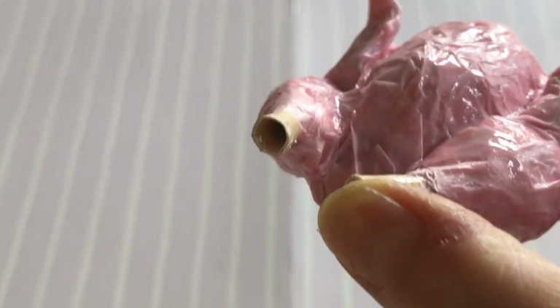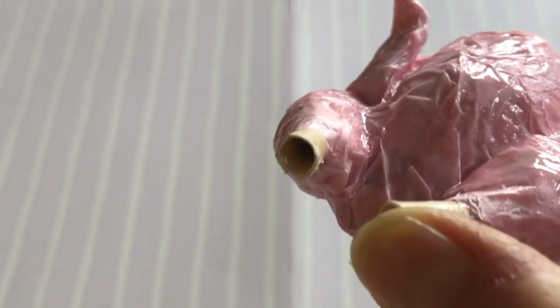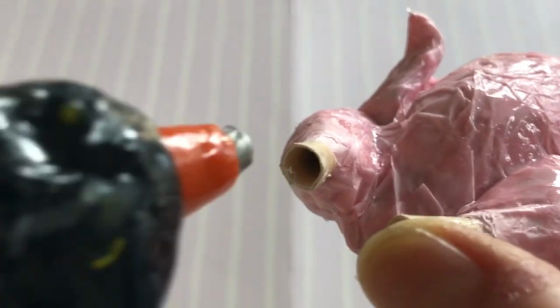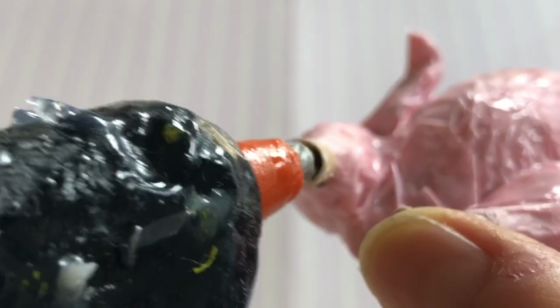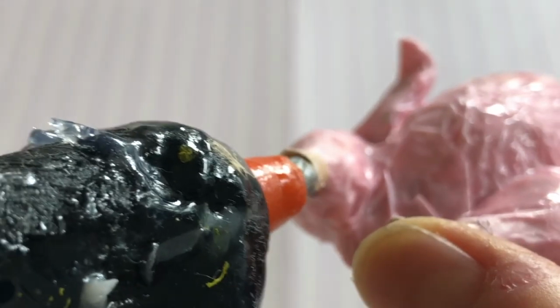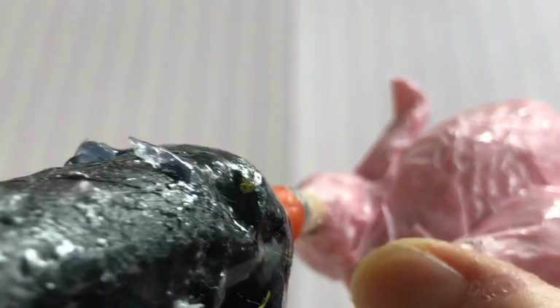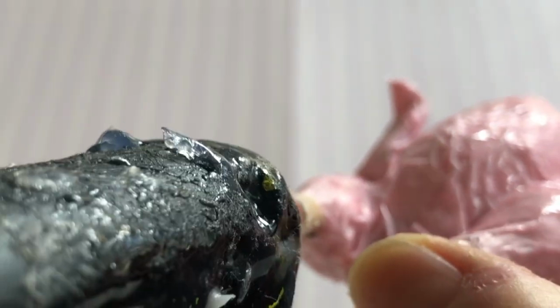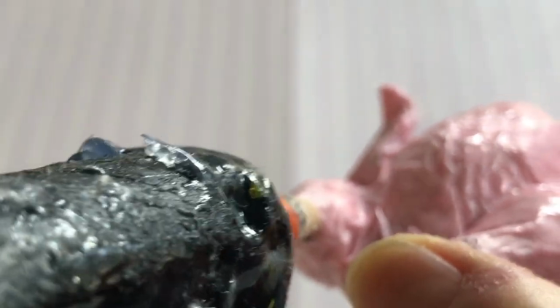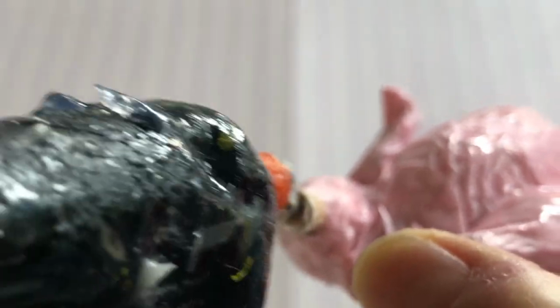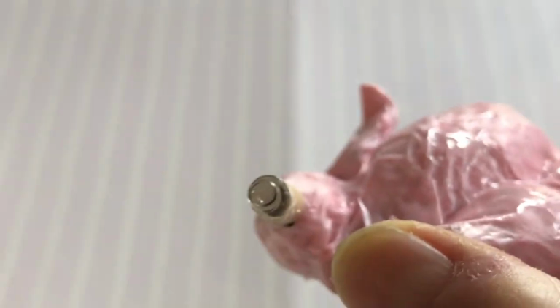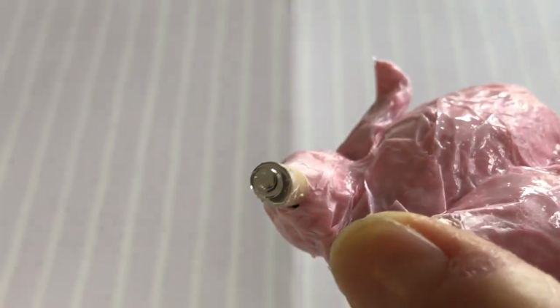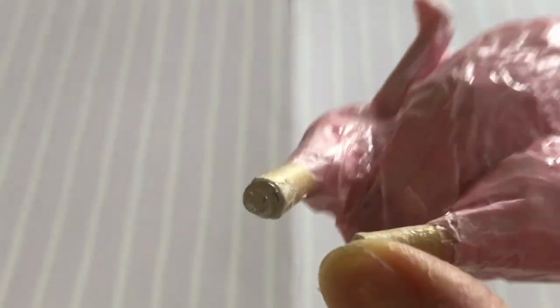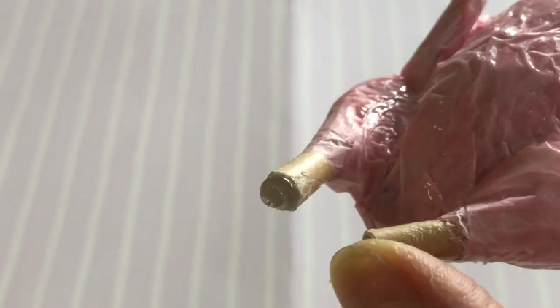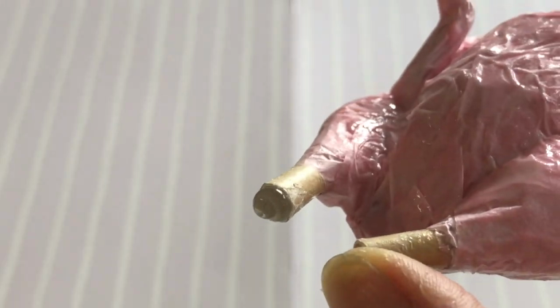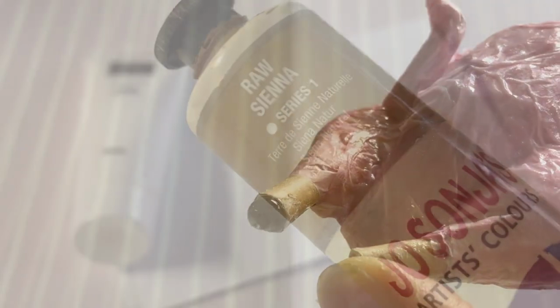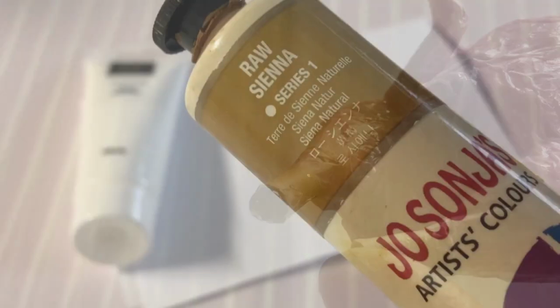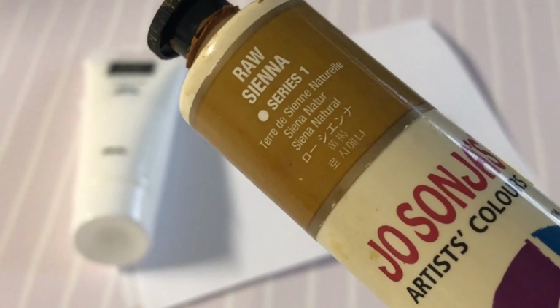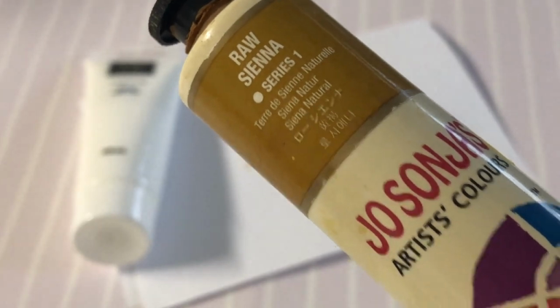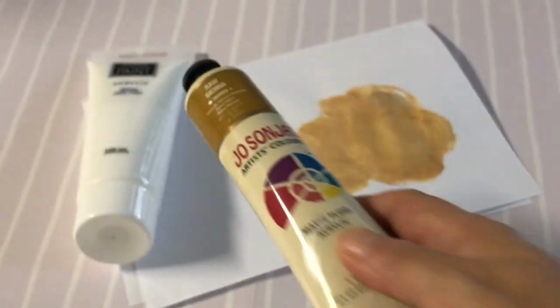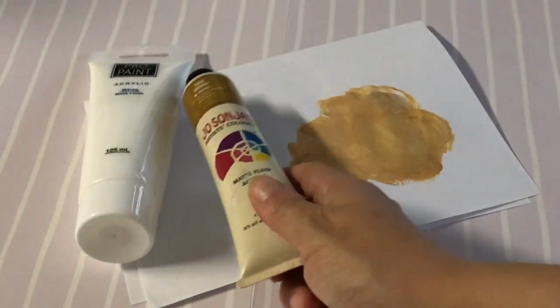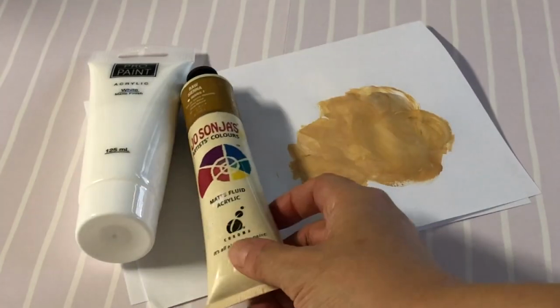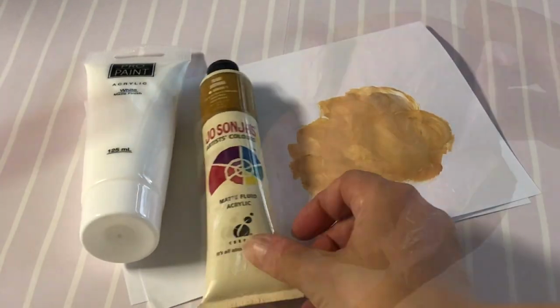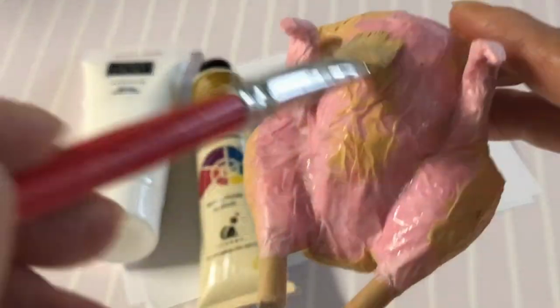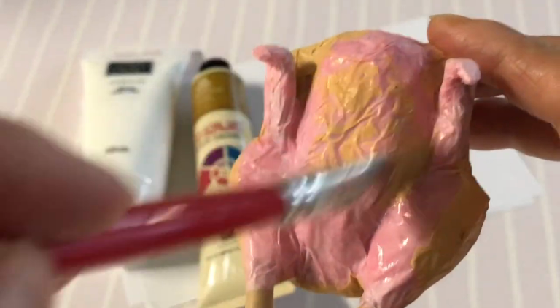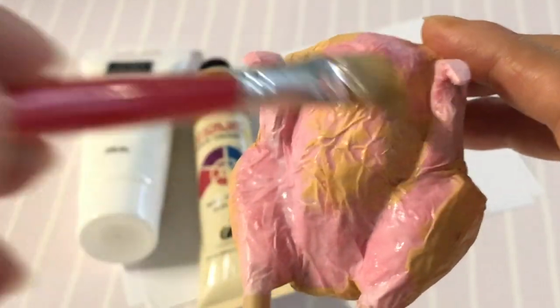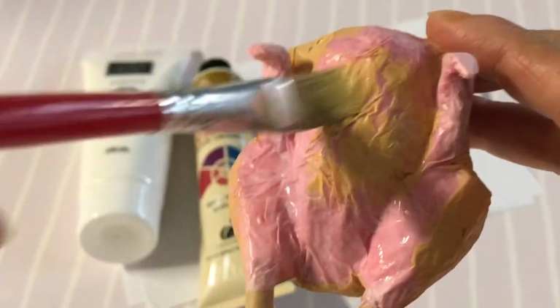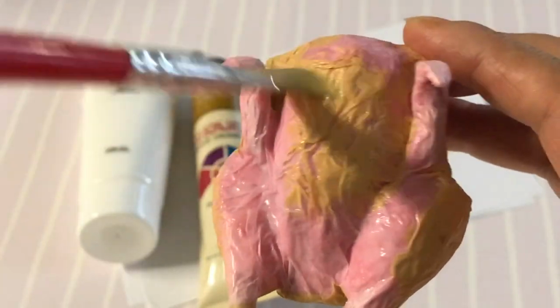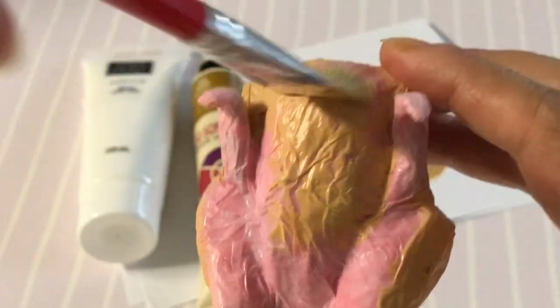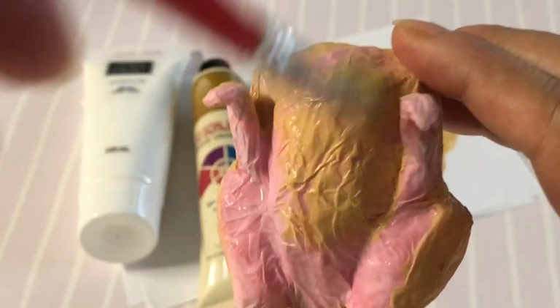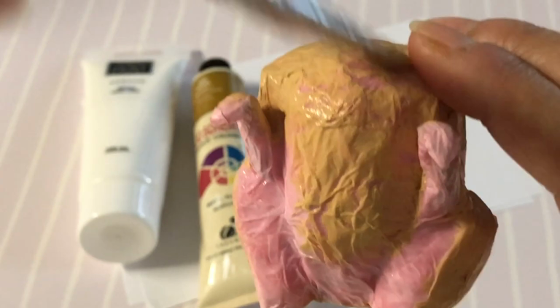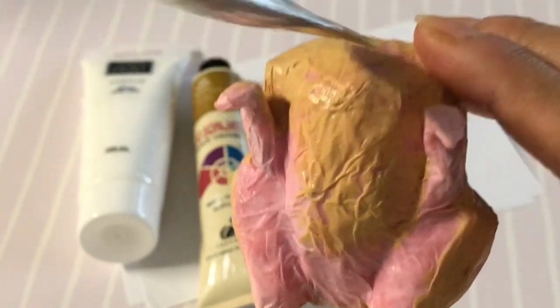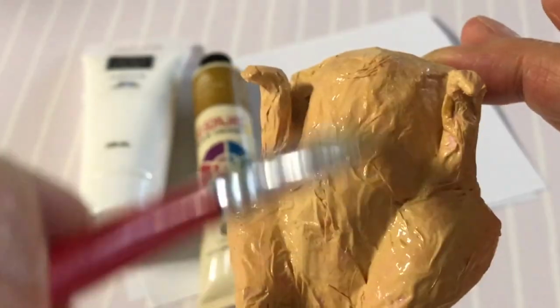Fill the open end of your straw with hot glue — this will also give it more strength. Next, mix raw sienna with a little white paint for an all-over turkey base layer.